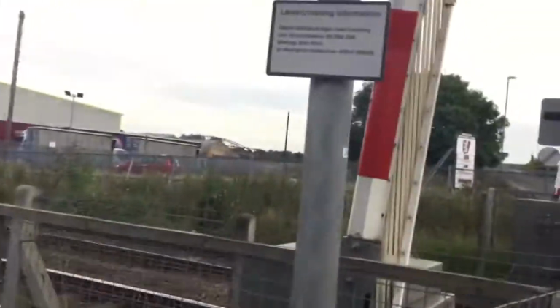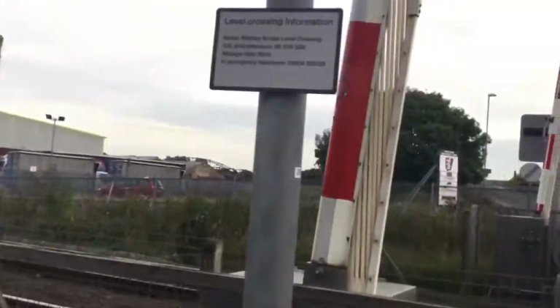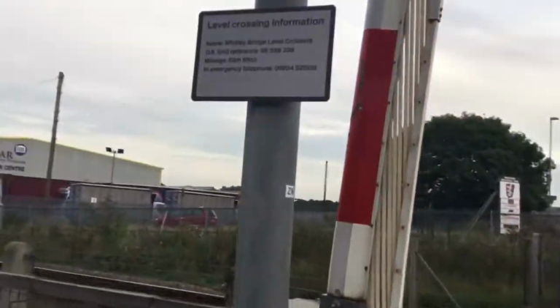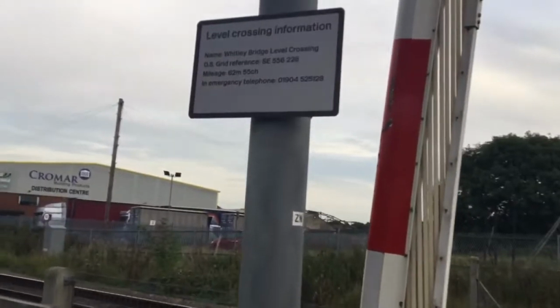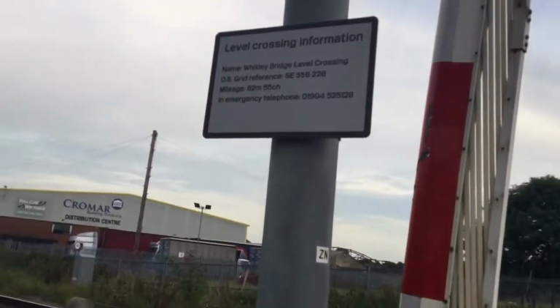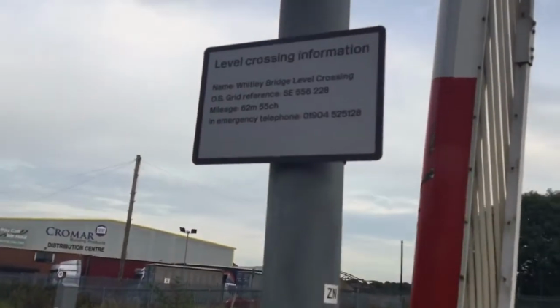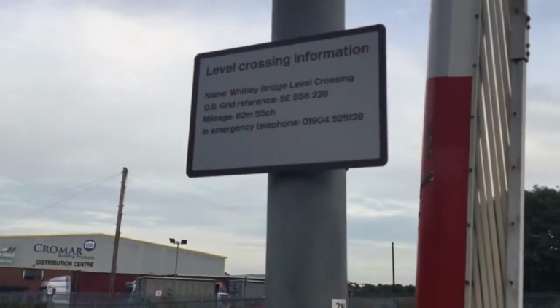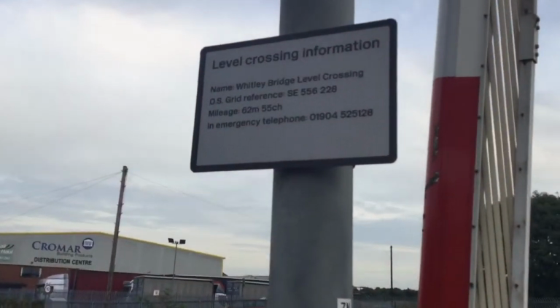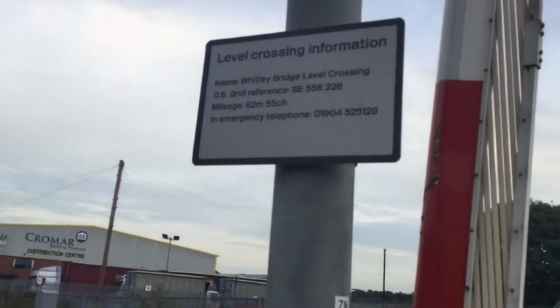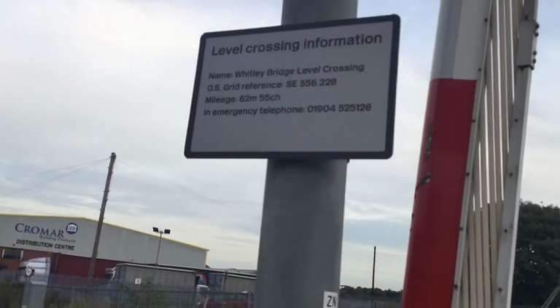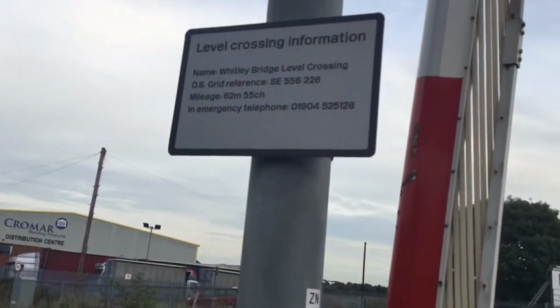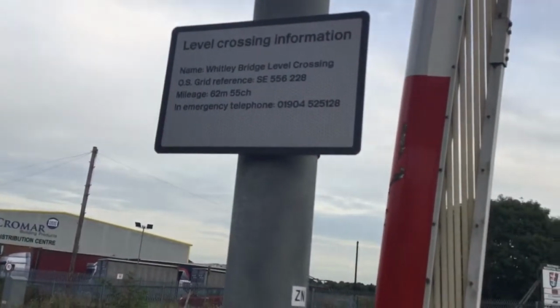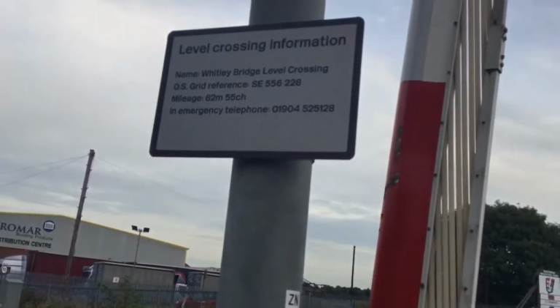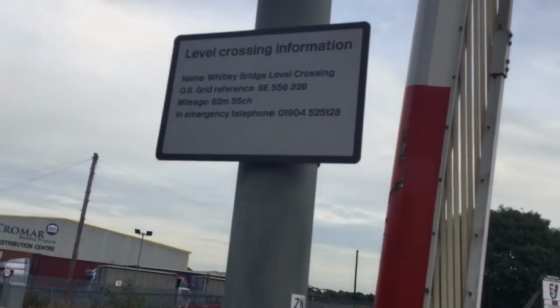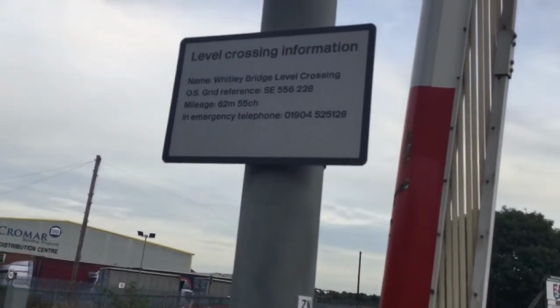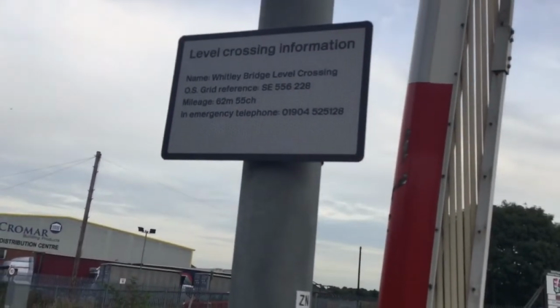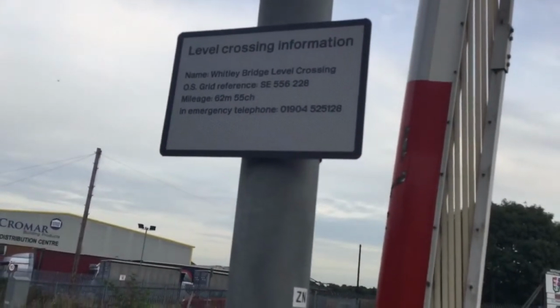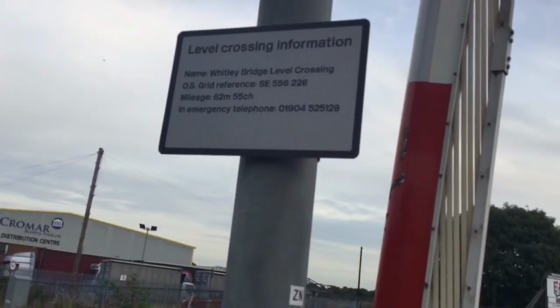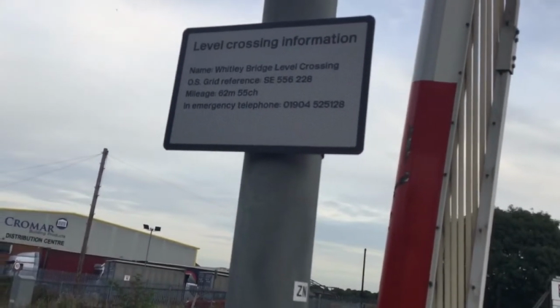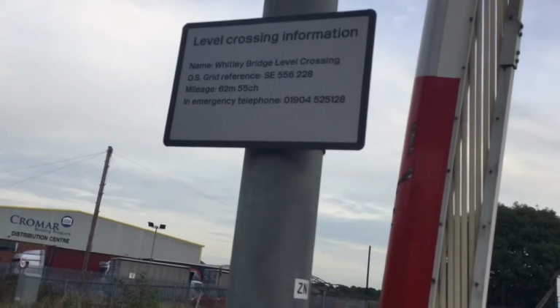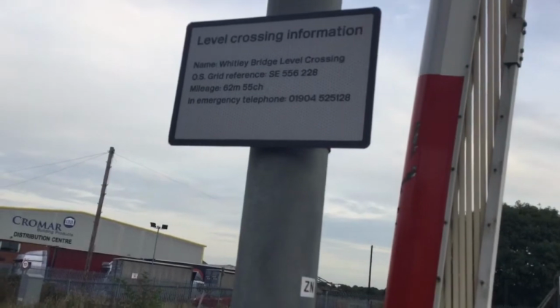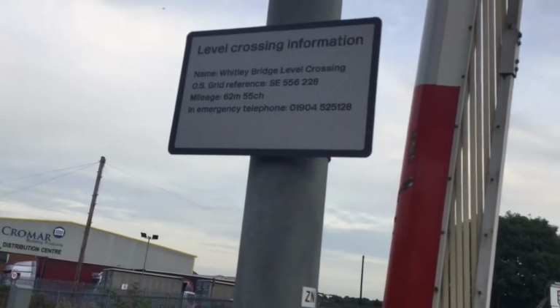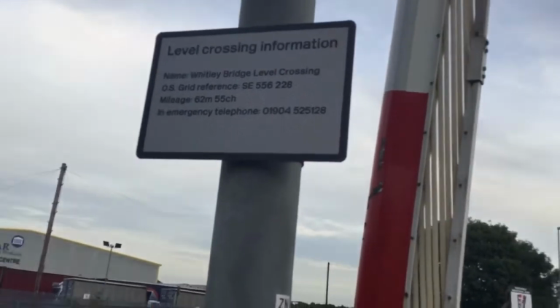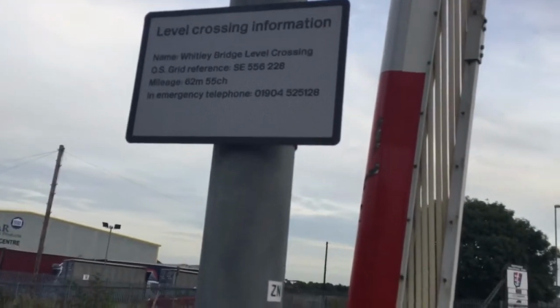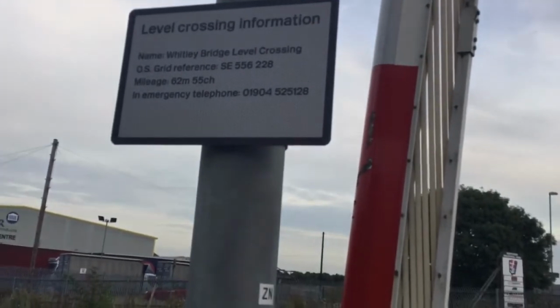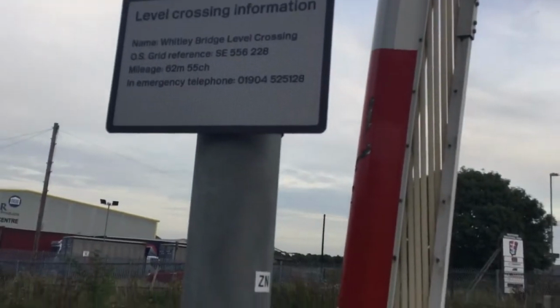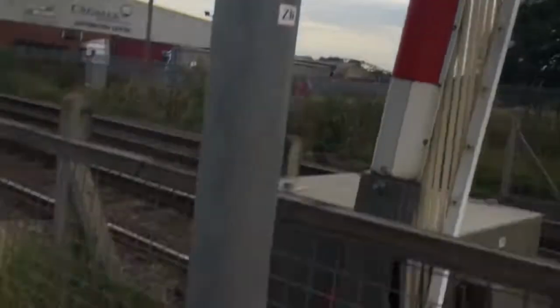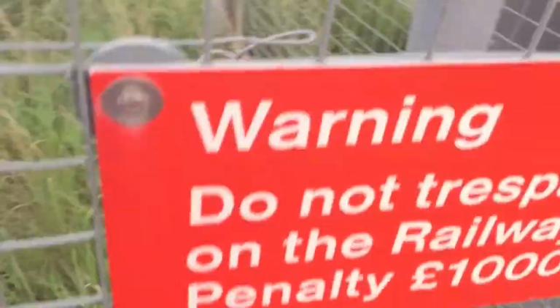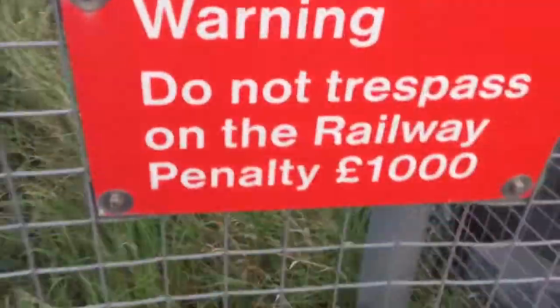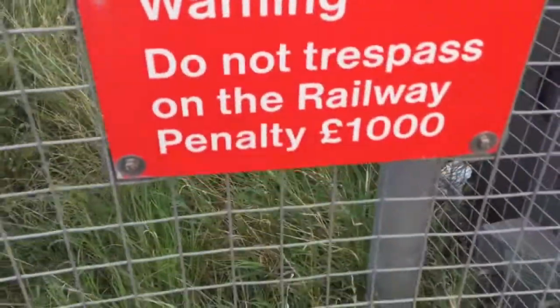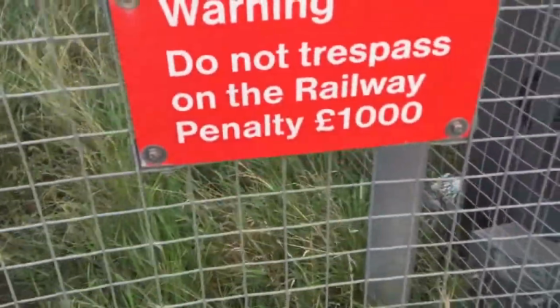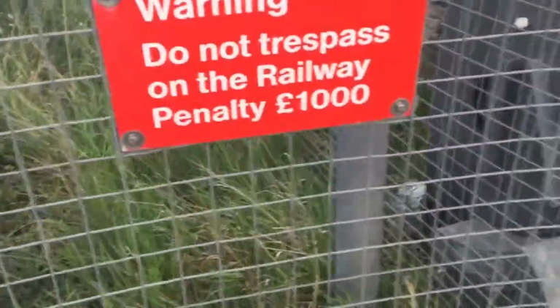Level crossing information. Name: Whitley Bridge Level Crossing. Grid reference SE556228. Mileage 20, 62 miles and 55 chains. An emergency telephone number. Do not trespass — penalty £1,000.